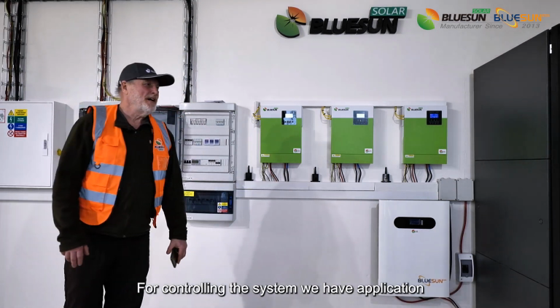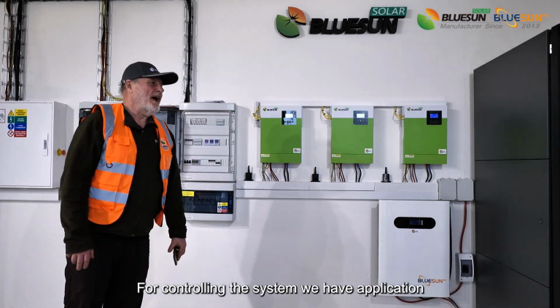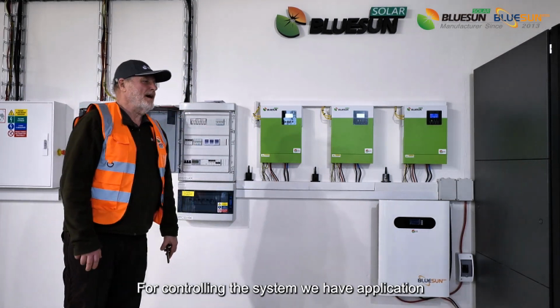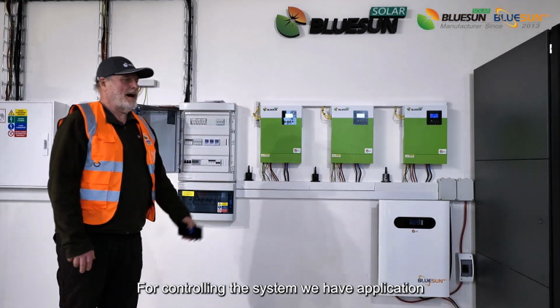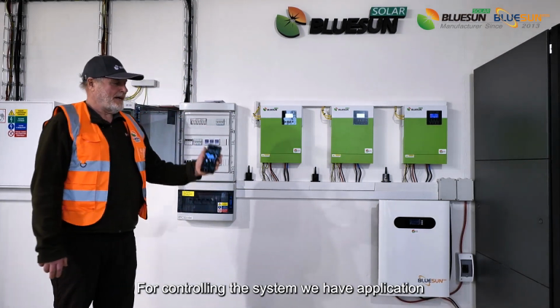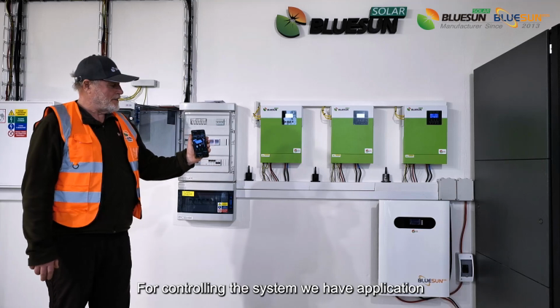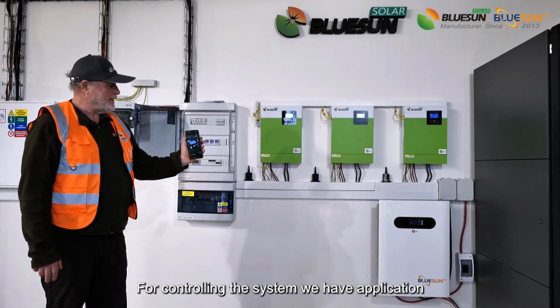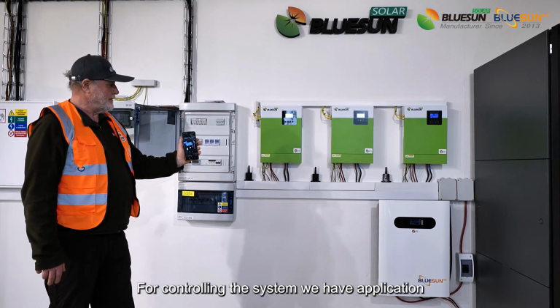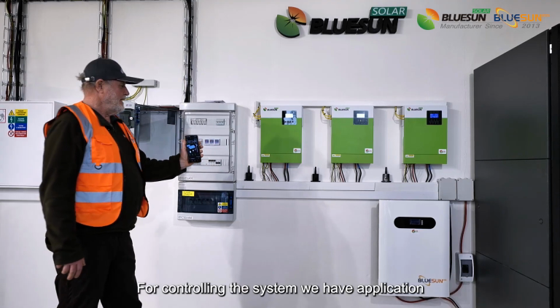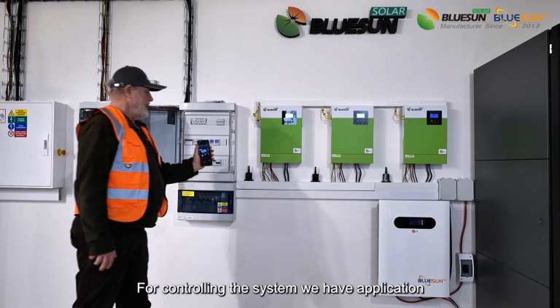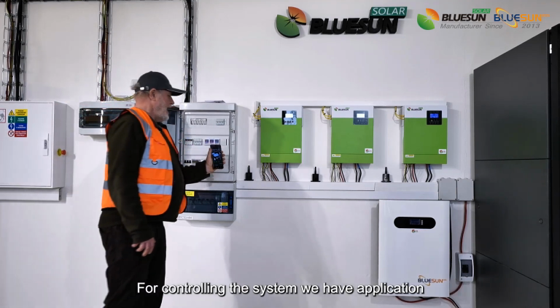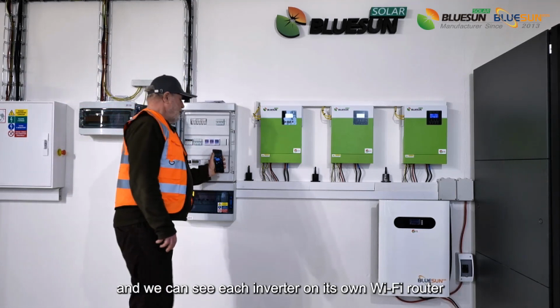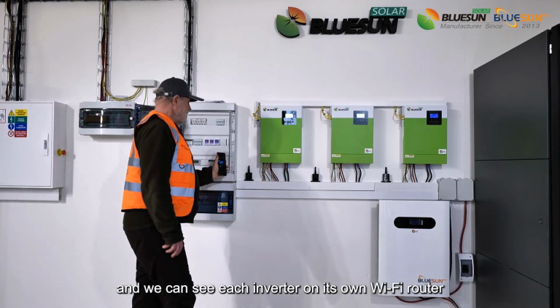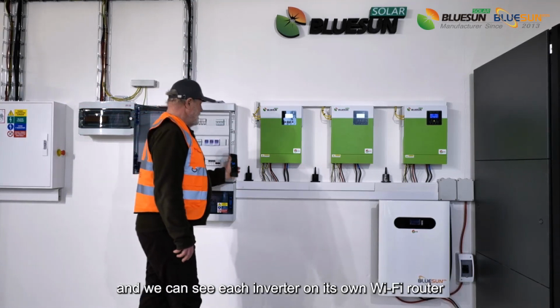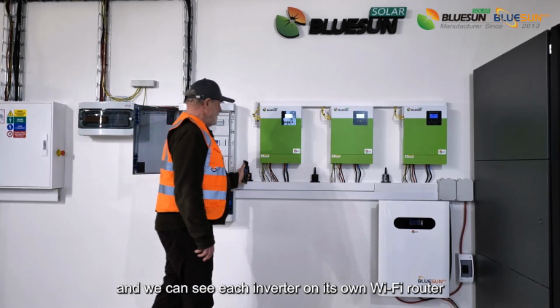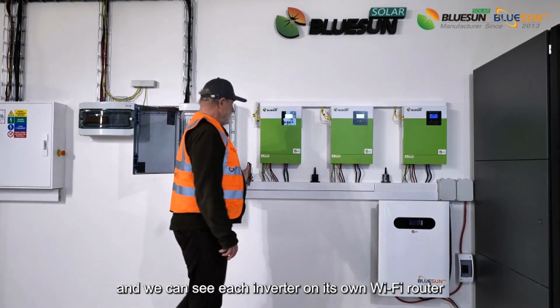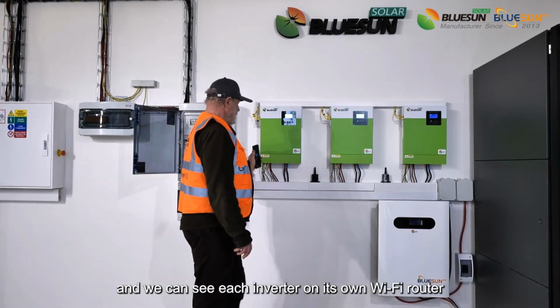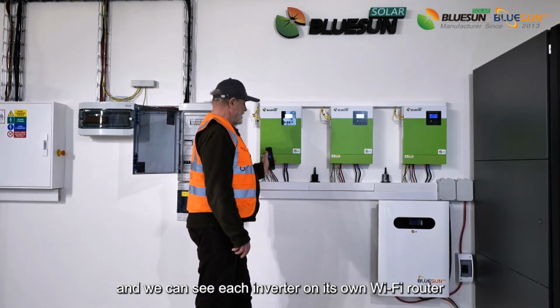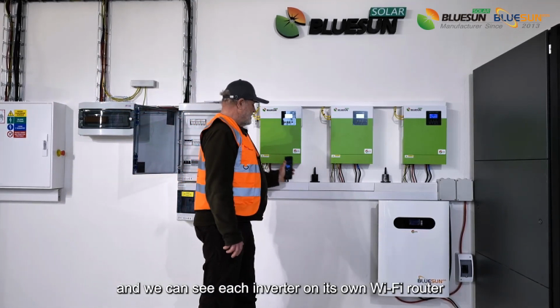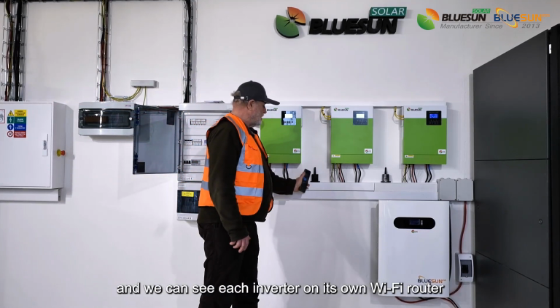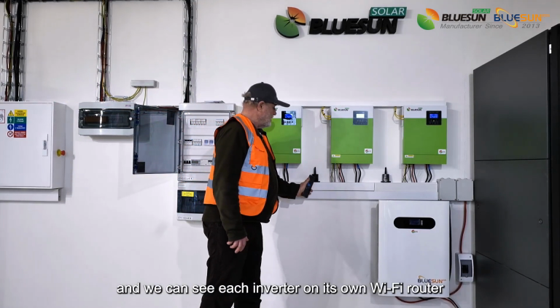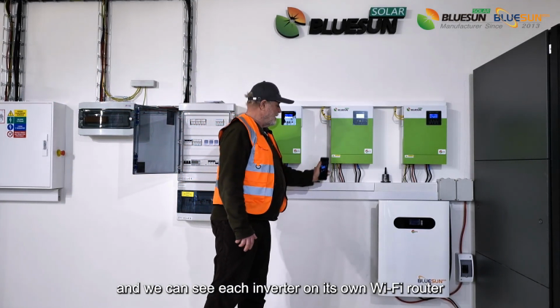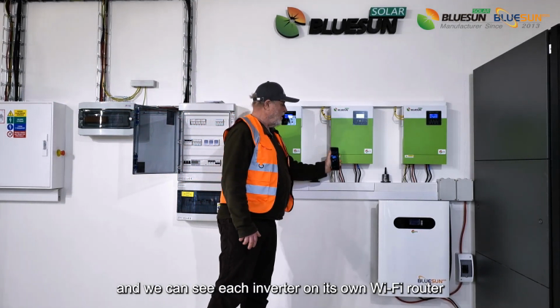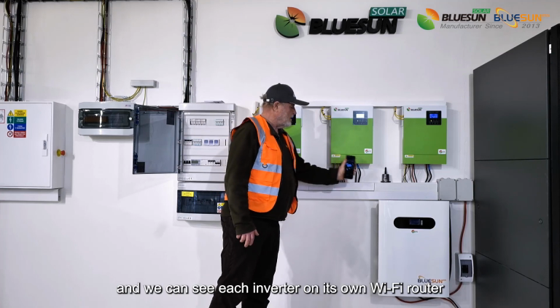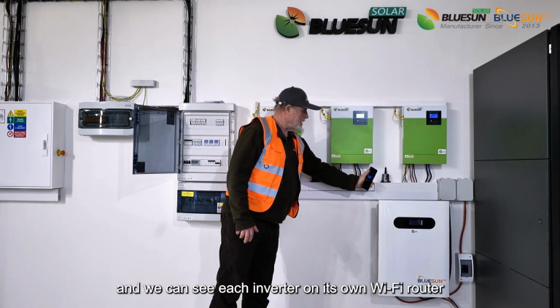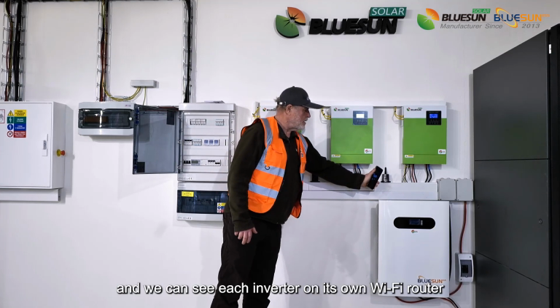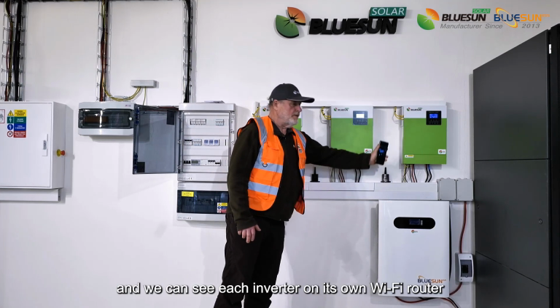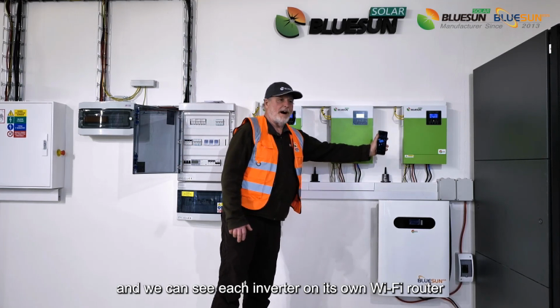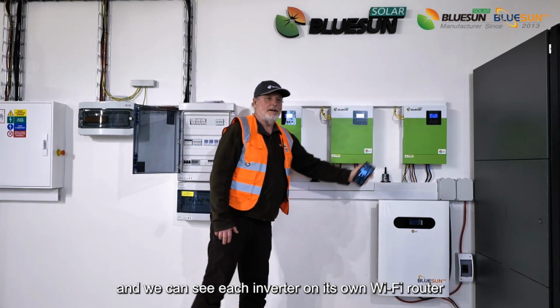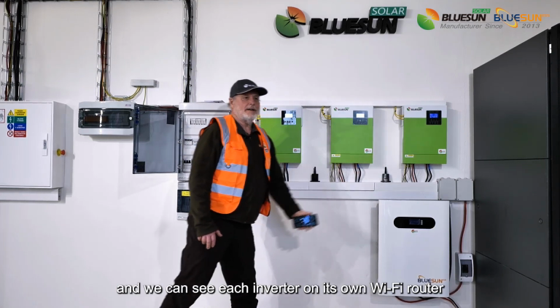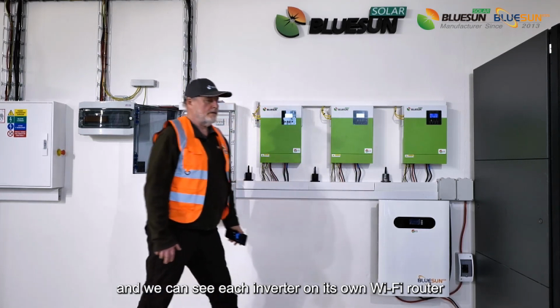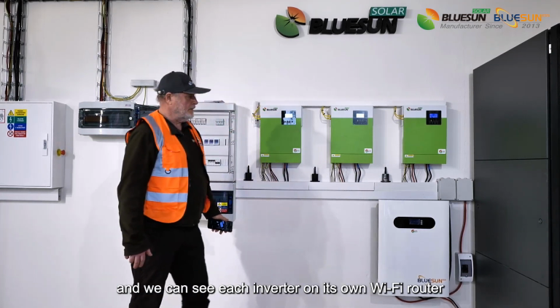For controlling the system, we have an application, and we can see each inverter on its own Wi-Fi router.